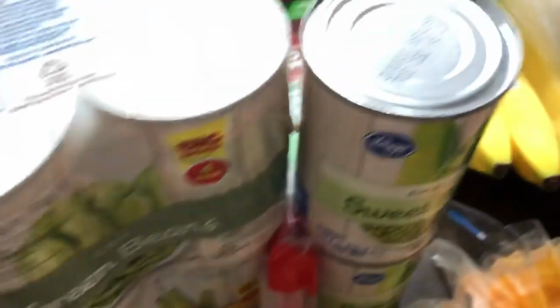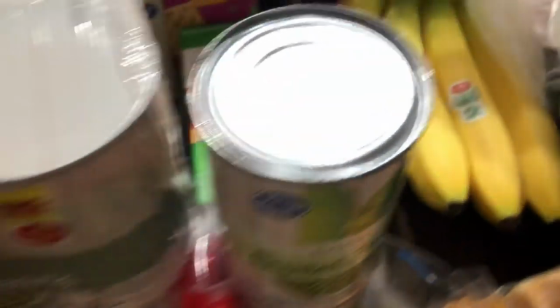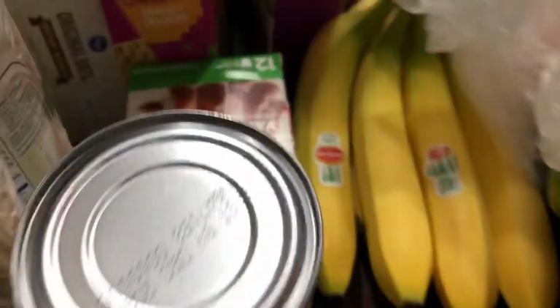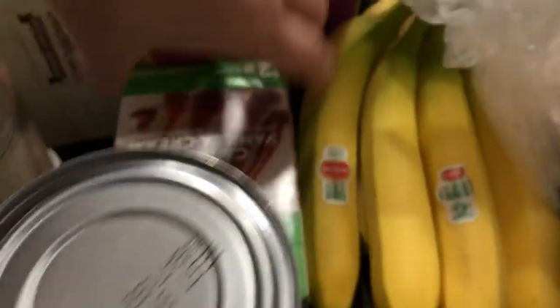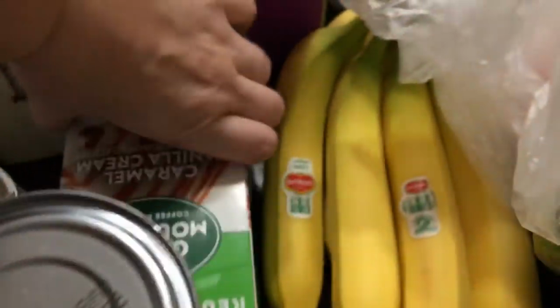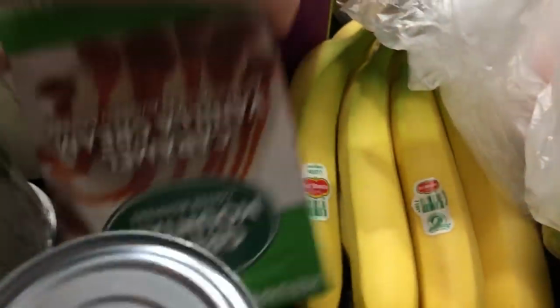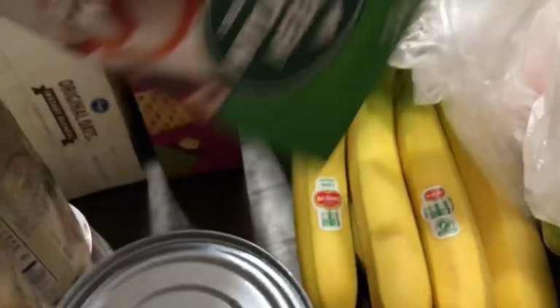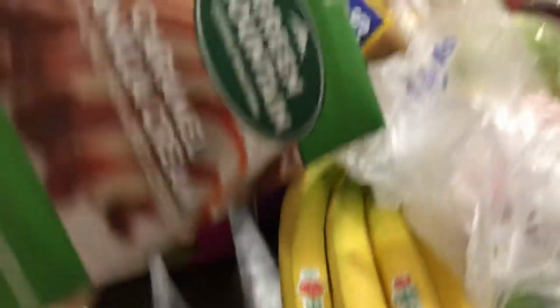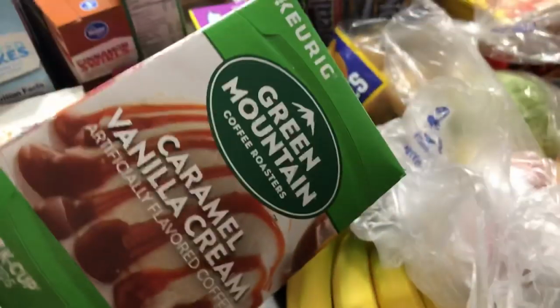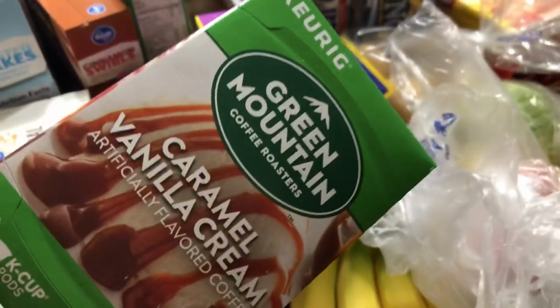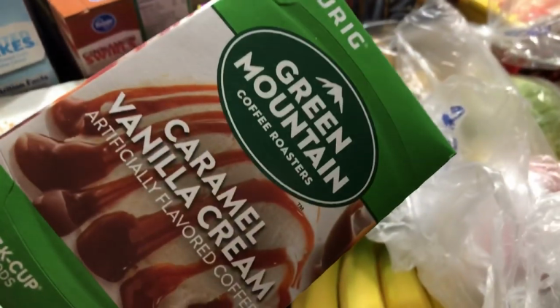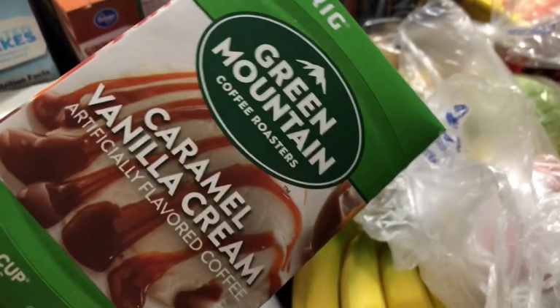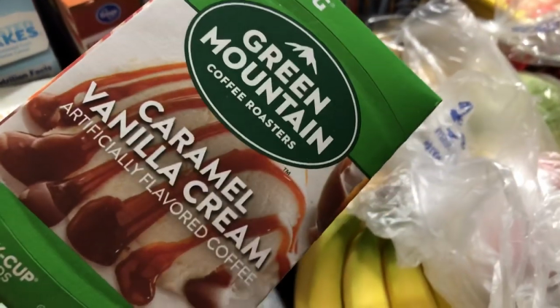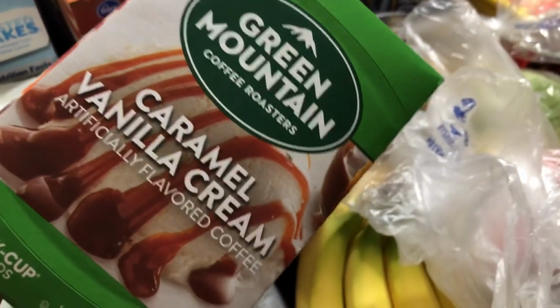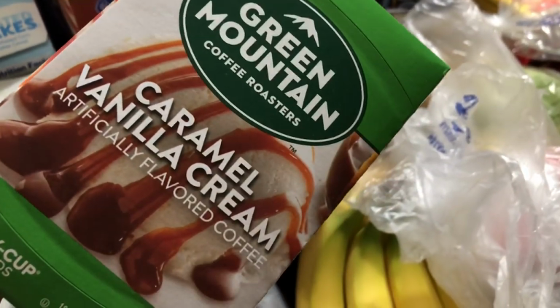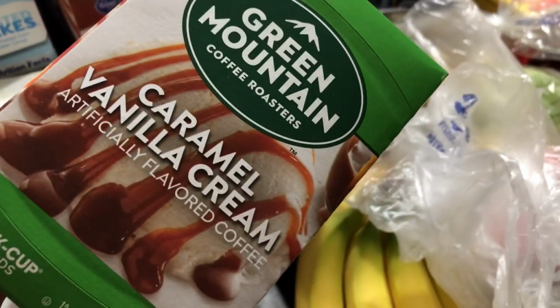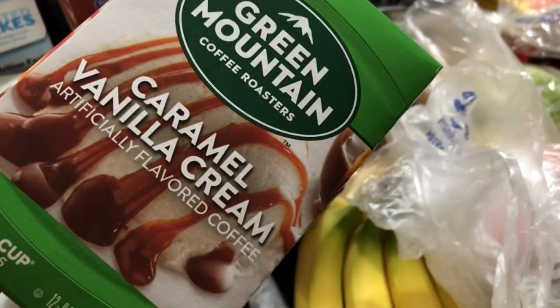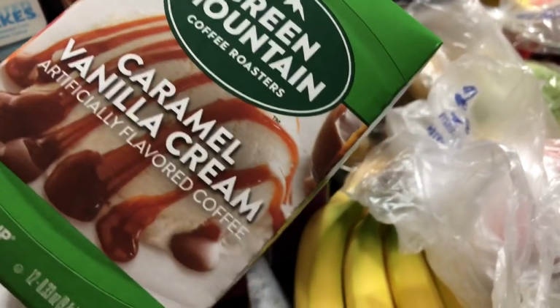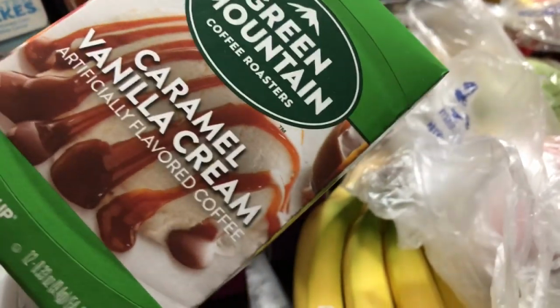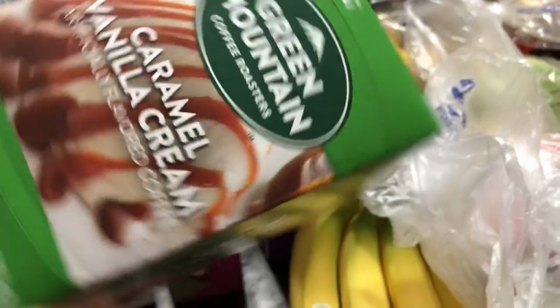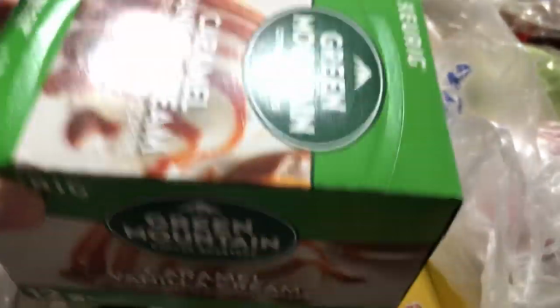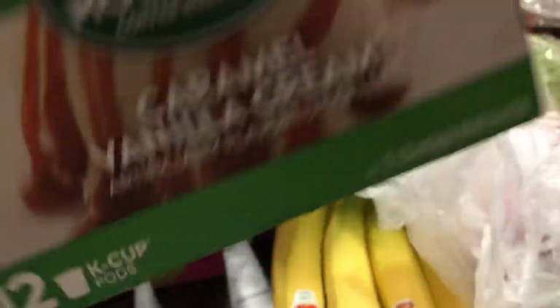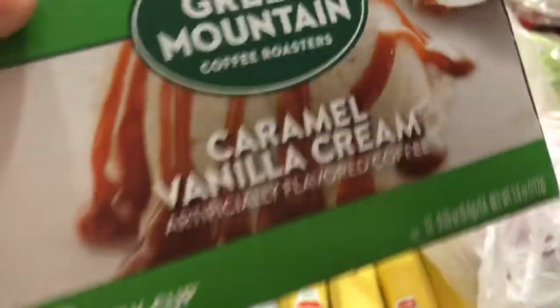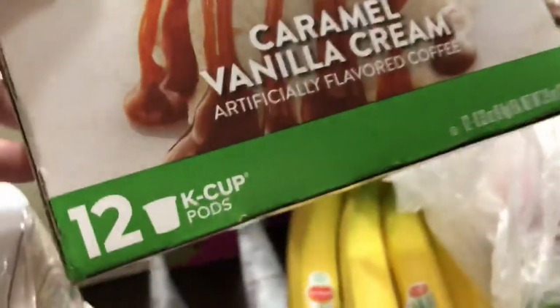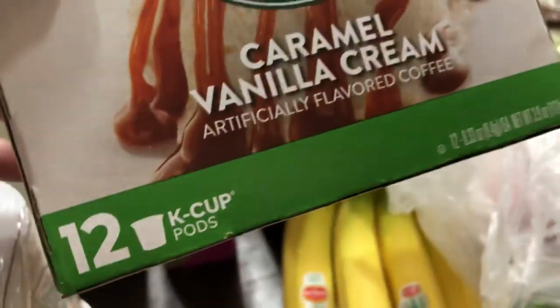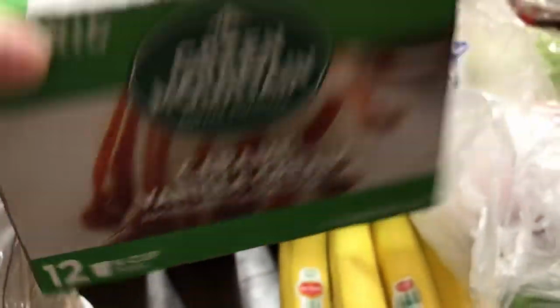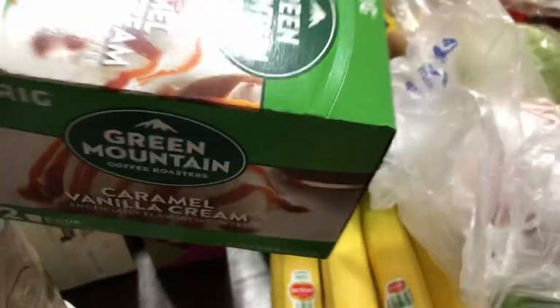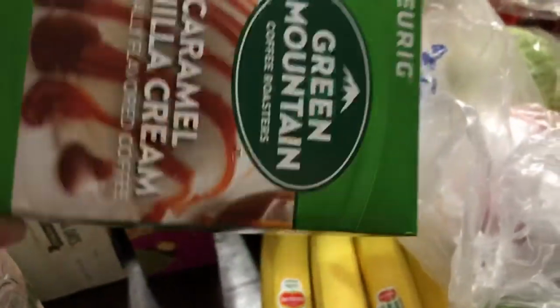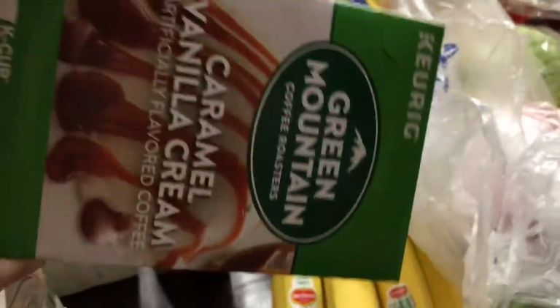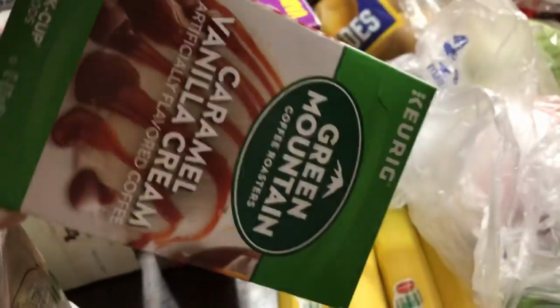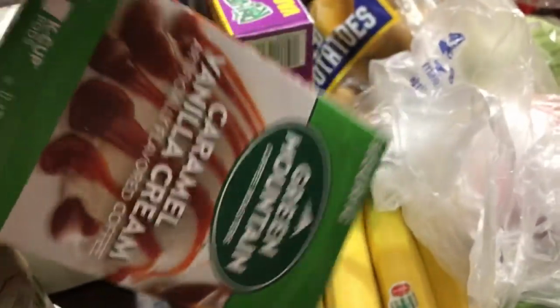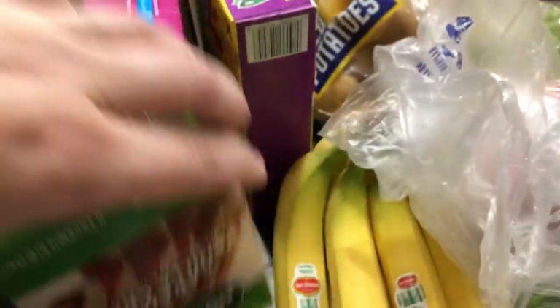I grabbed a box of Green Mountain caramel vanilla cream coffee. It's a 12-pack and this was $6.99.